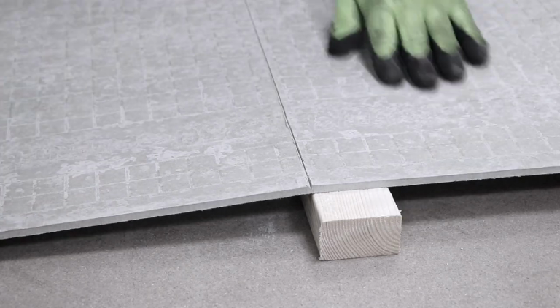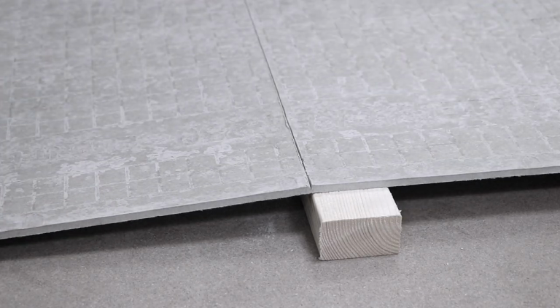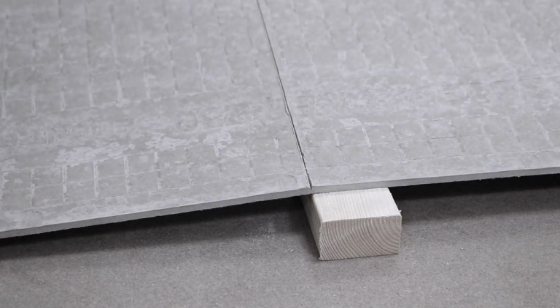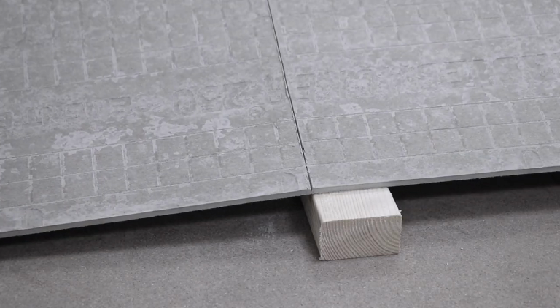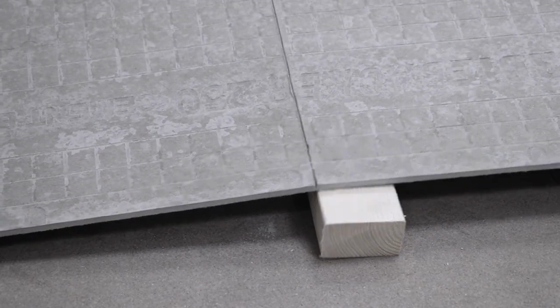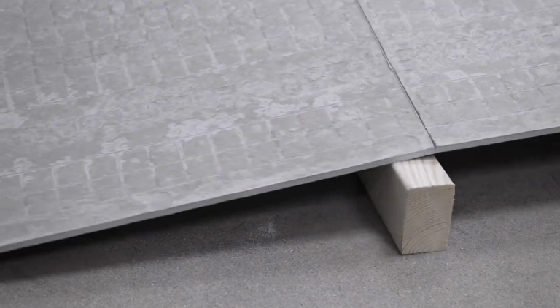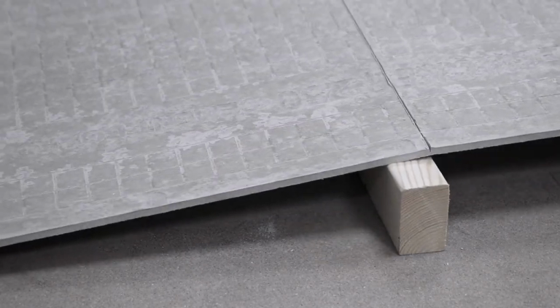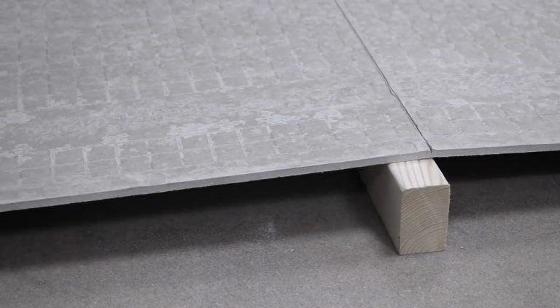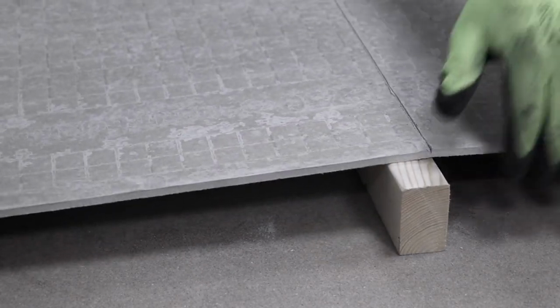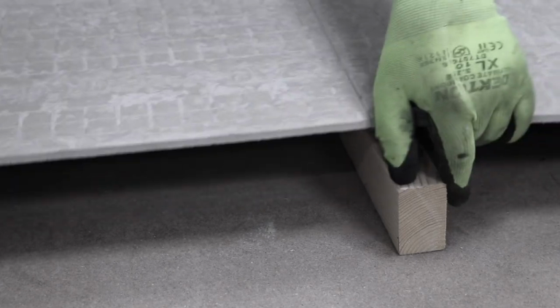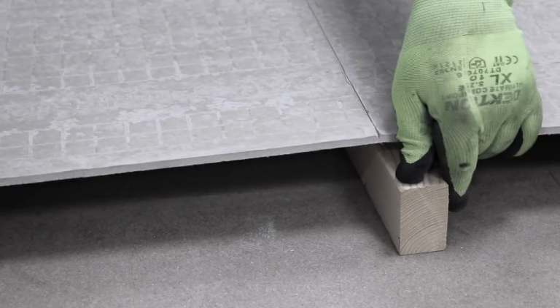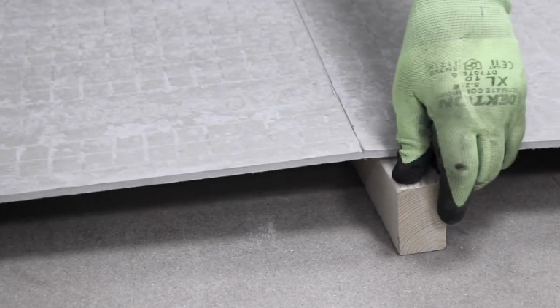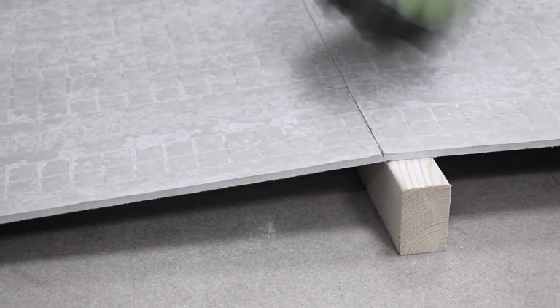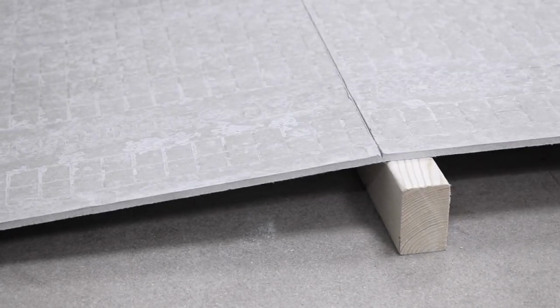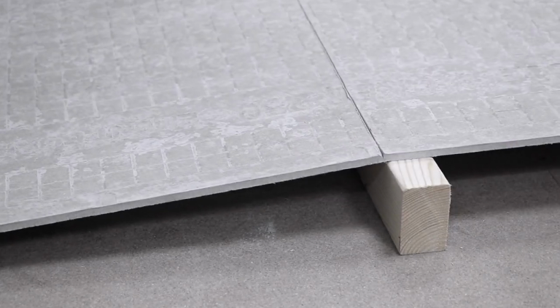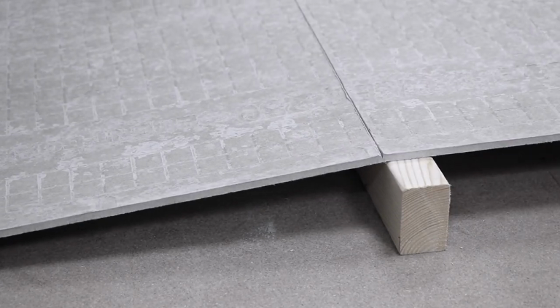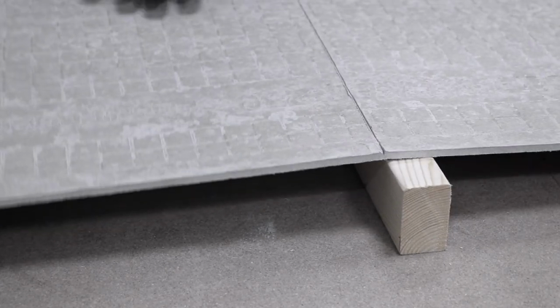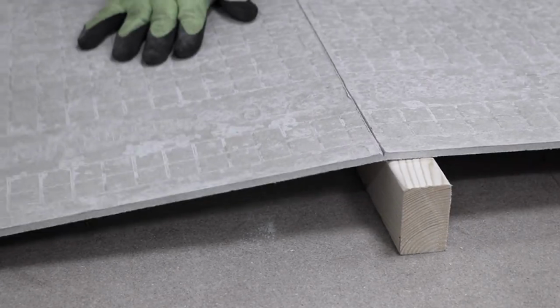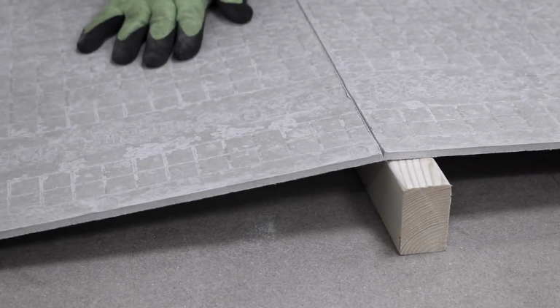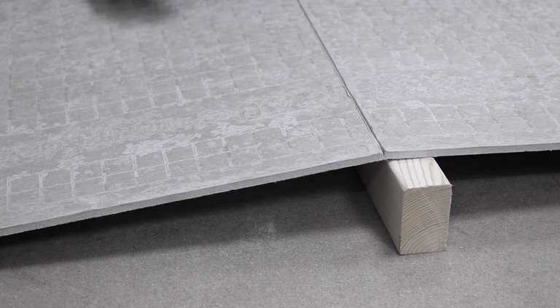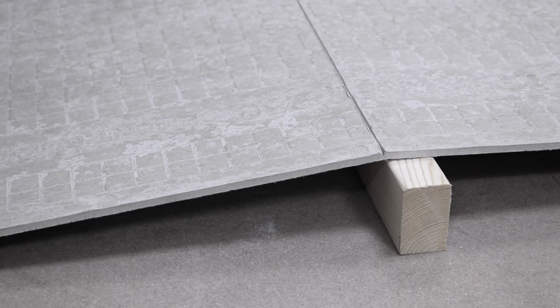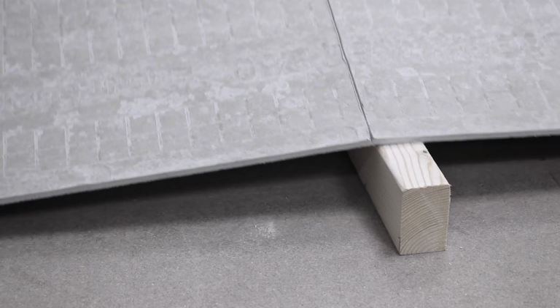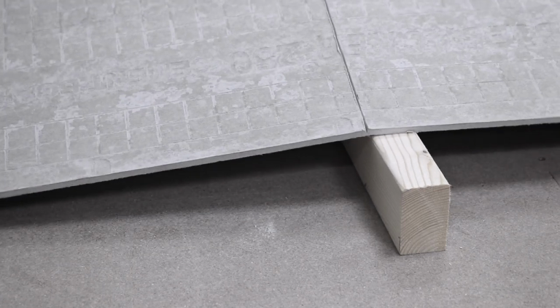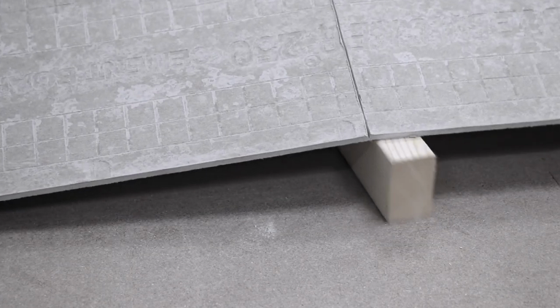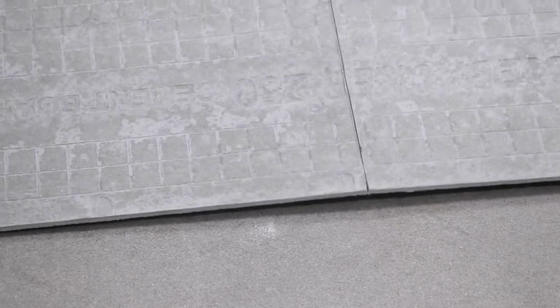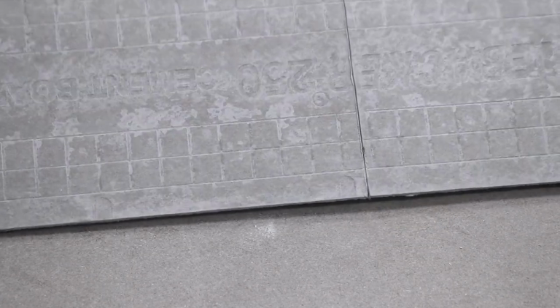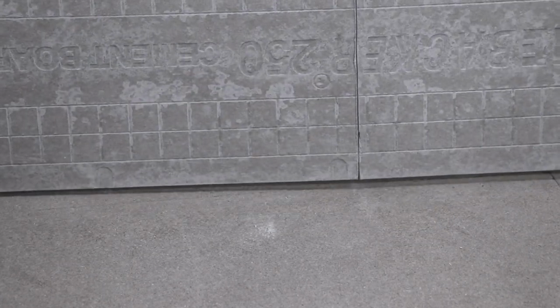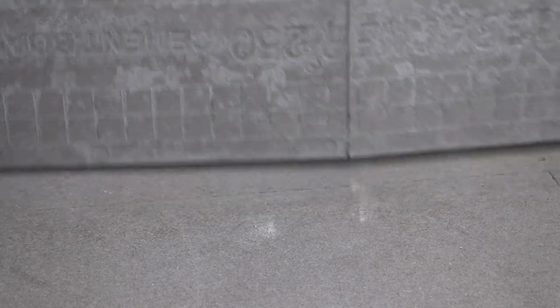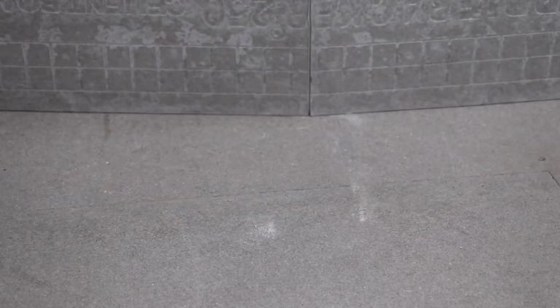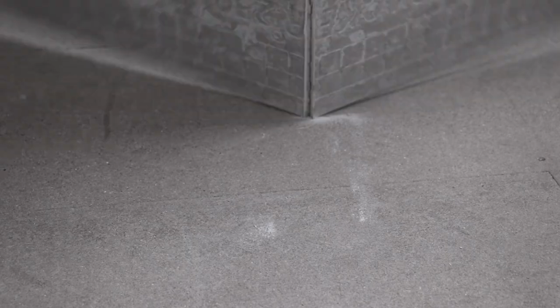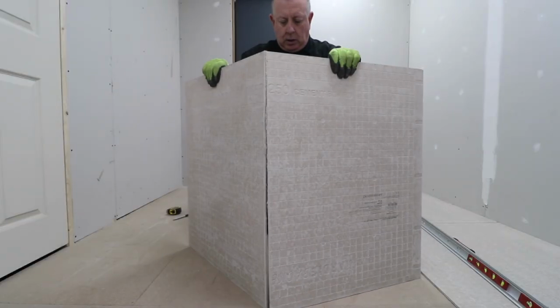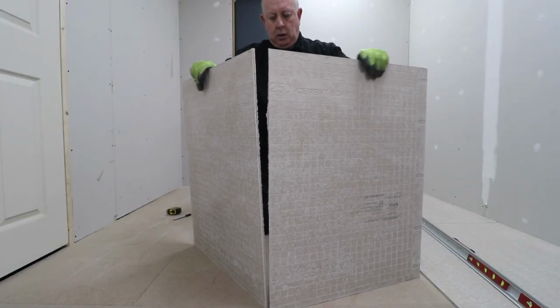These type of cement boards should never be cut using a mechanical saw like a circular saw, as it creates a huge amount of cement dust. So keep away from anything mechanical to protect the cleanliness of your home and your lungs.